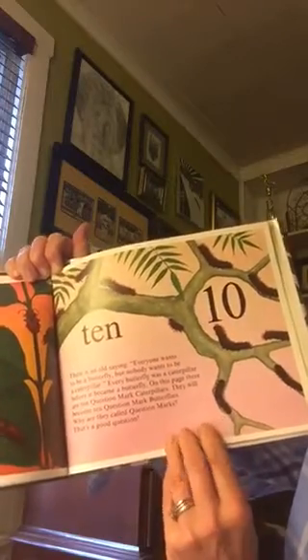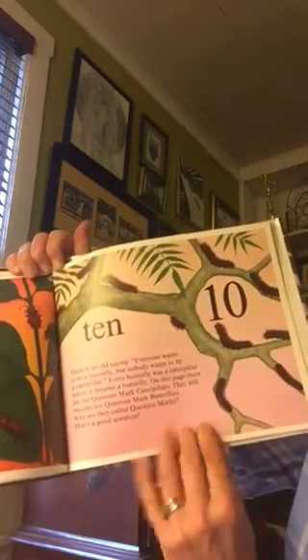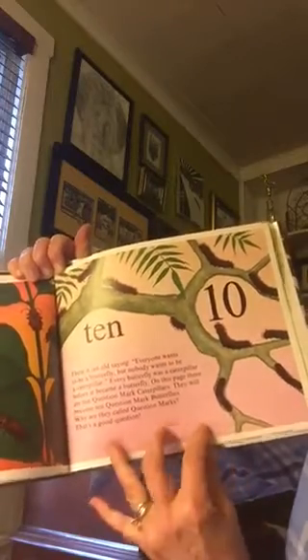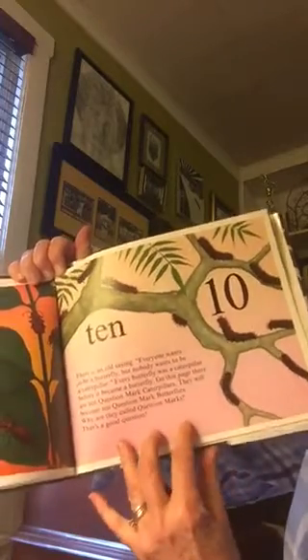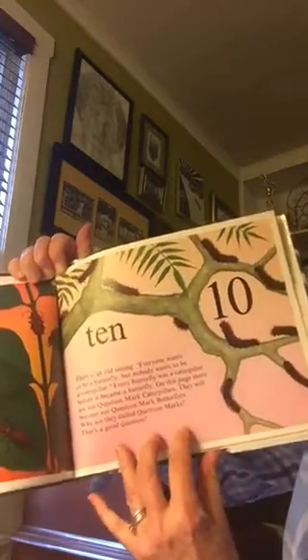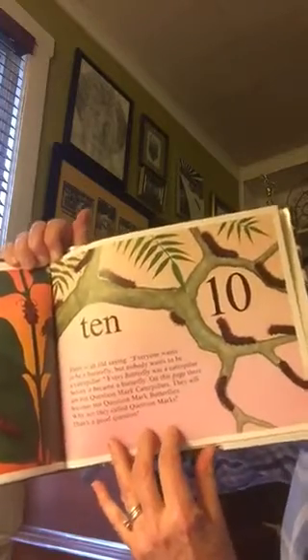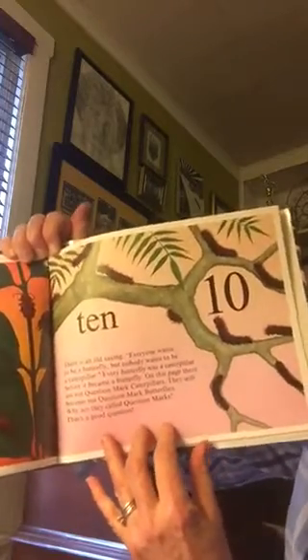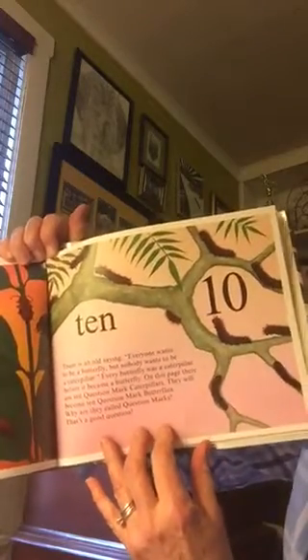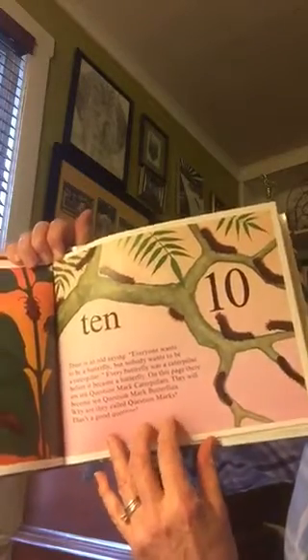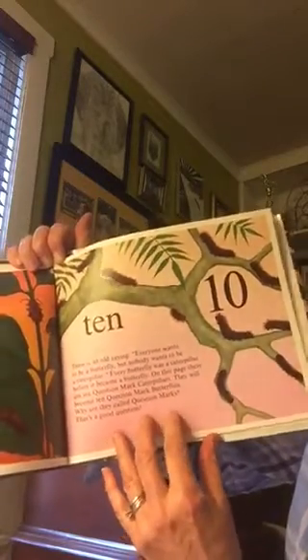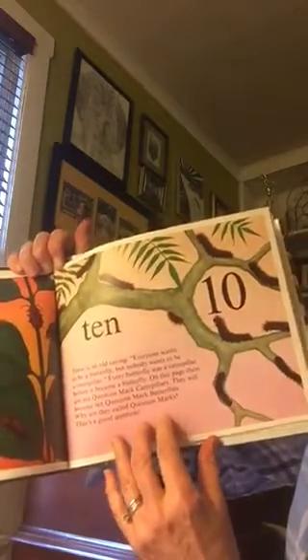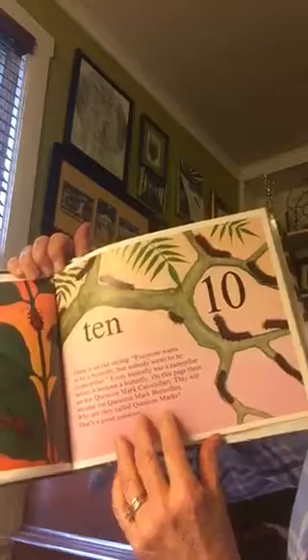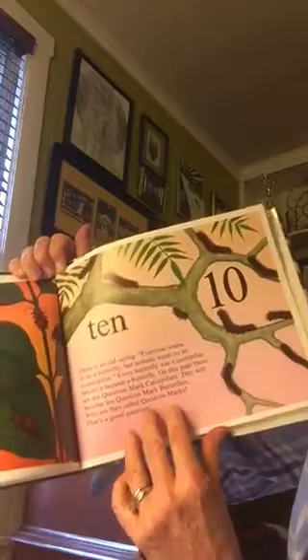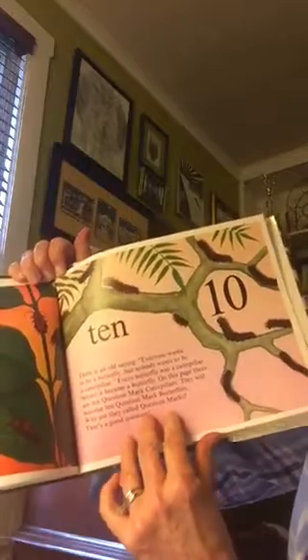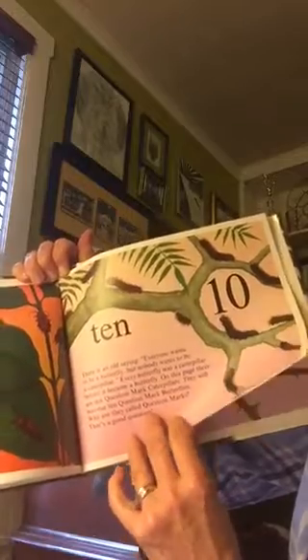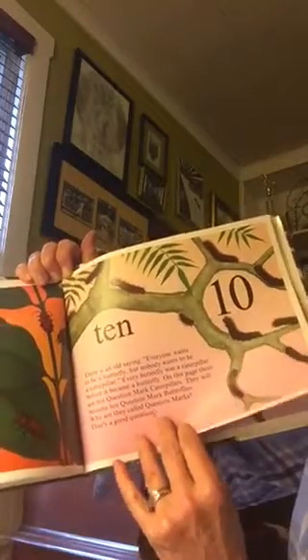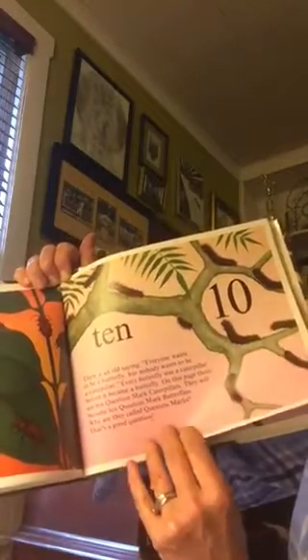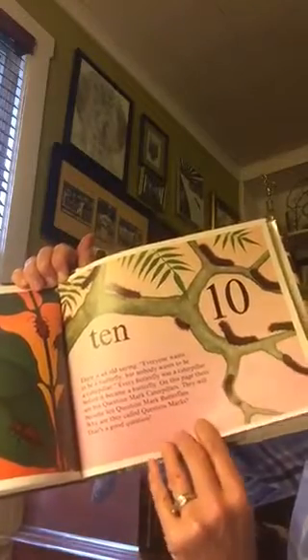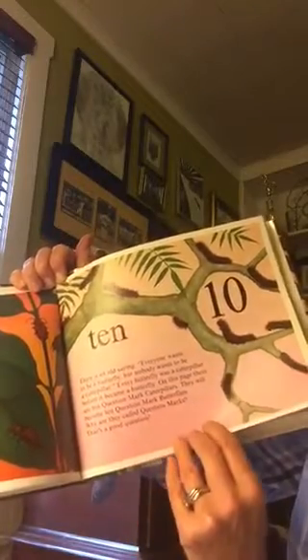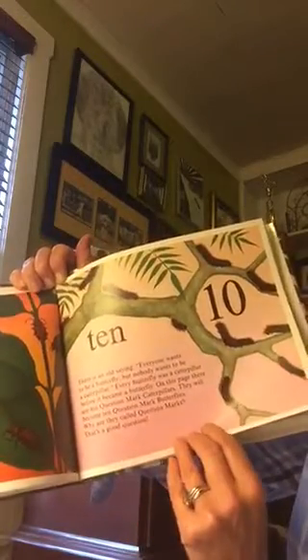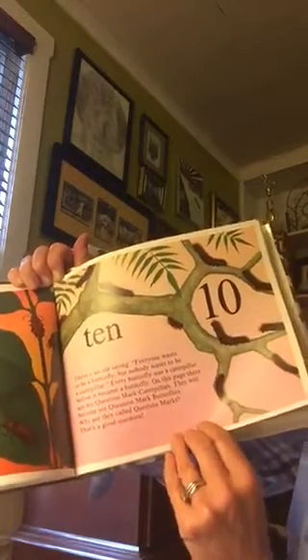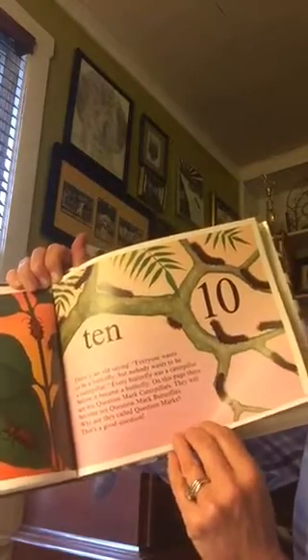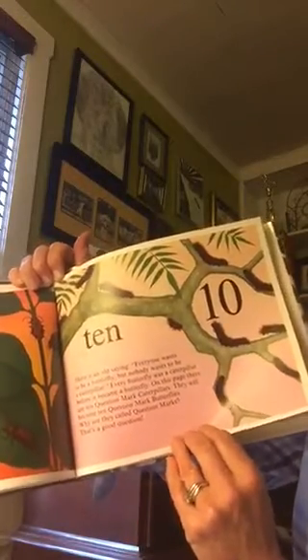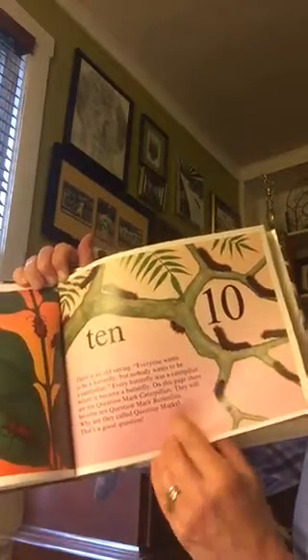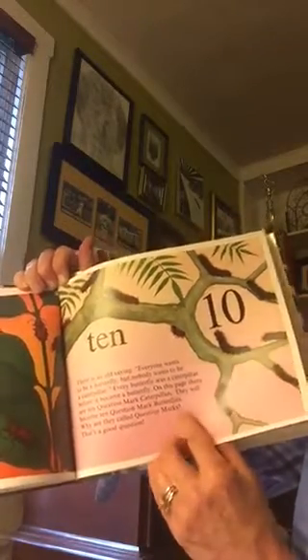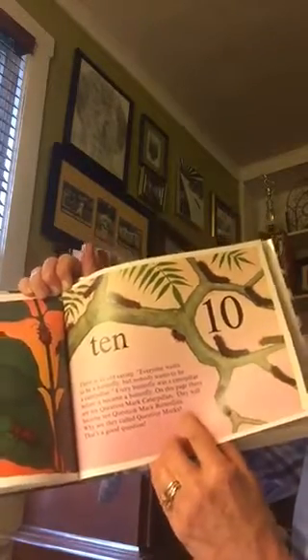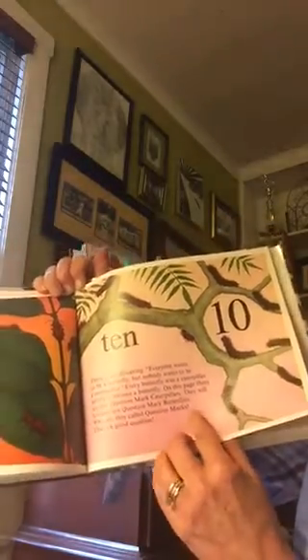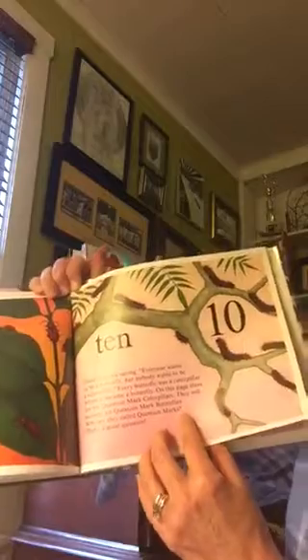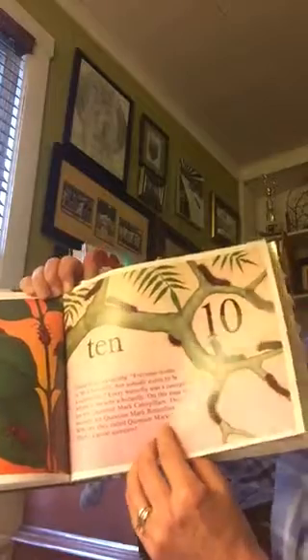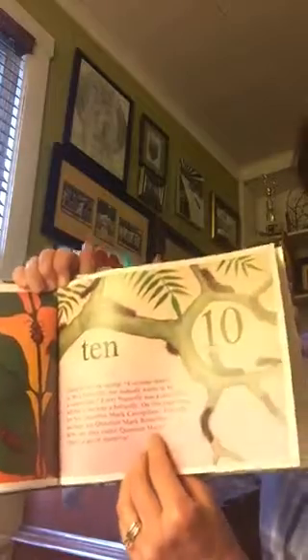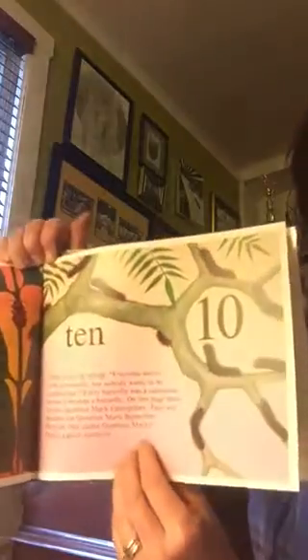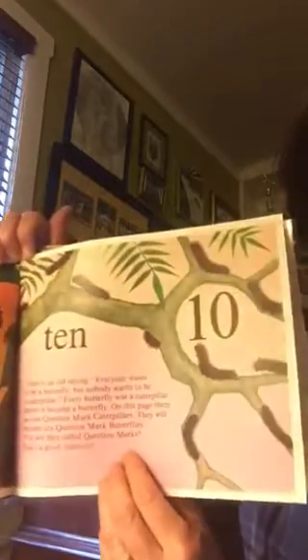On this page there are ten question mark caterpillars. They will become ten question mark butterflies. Why are they called question mark? That's a good question.